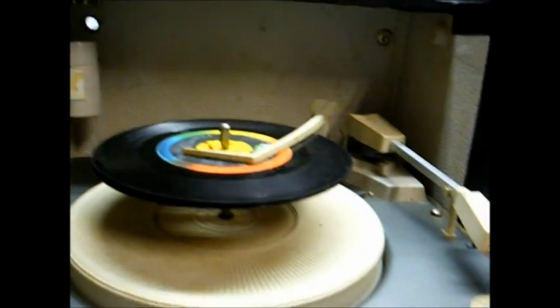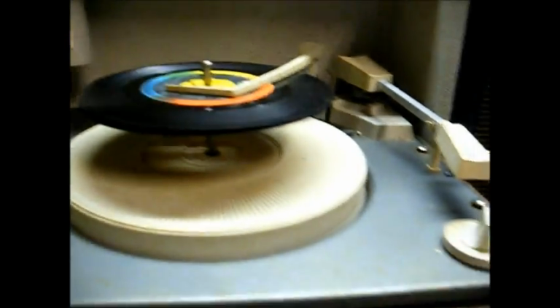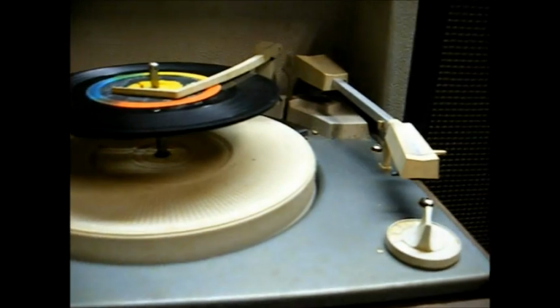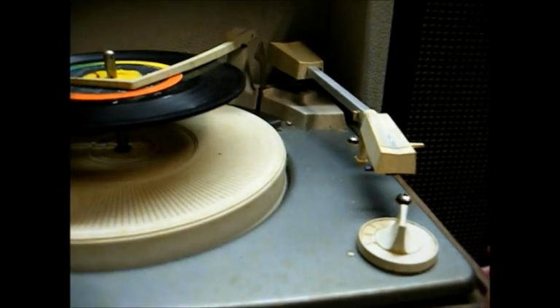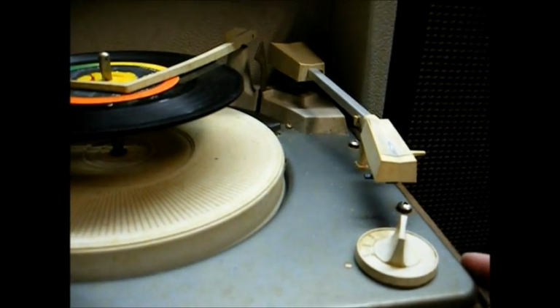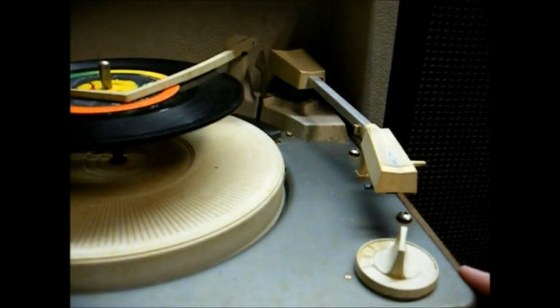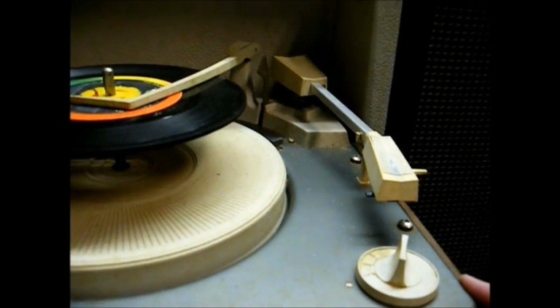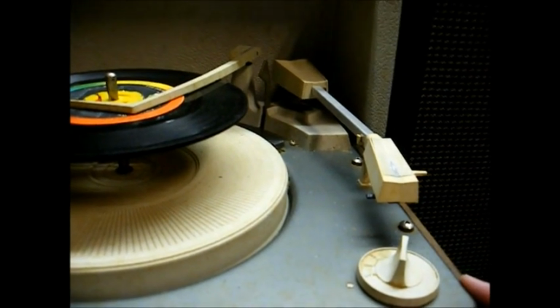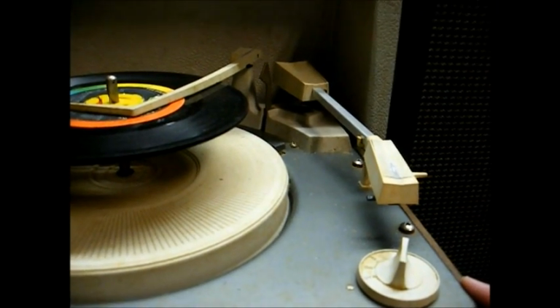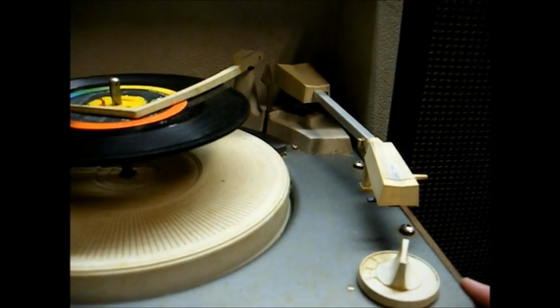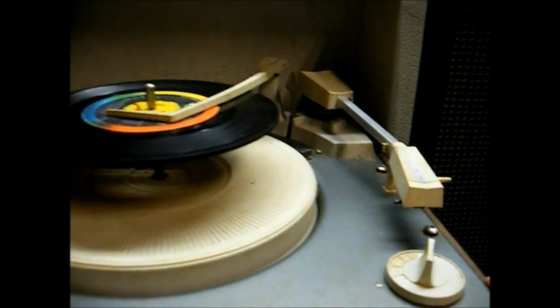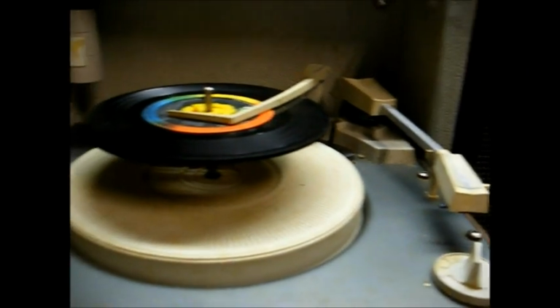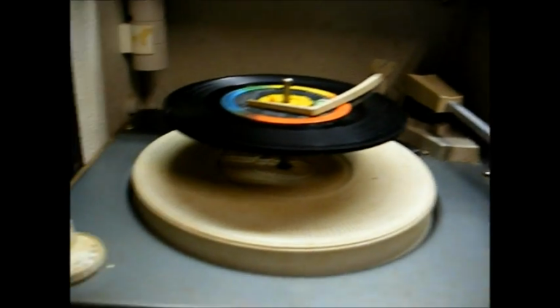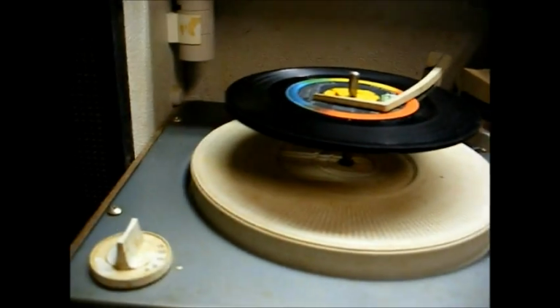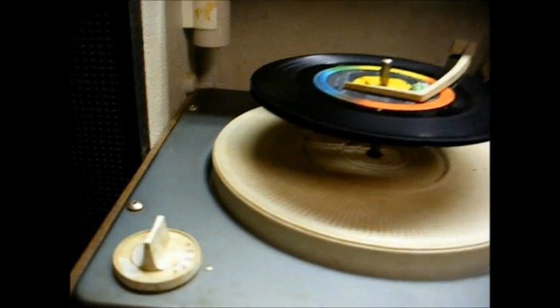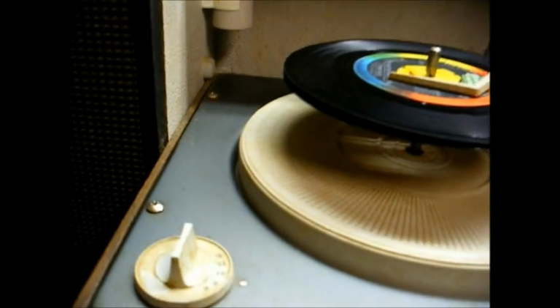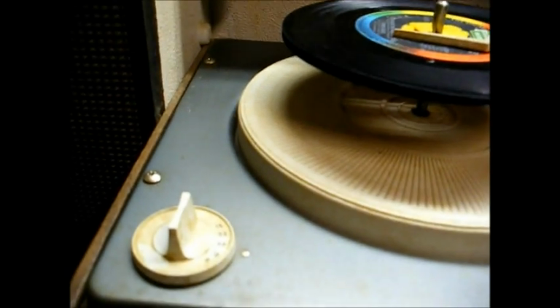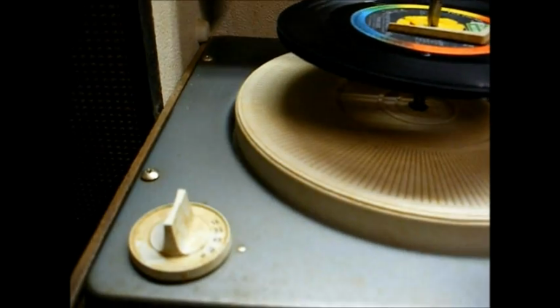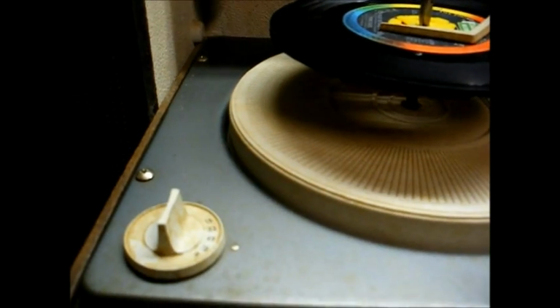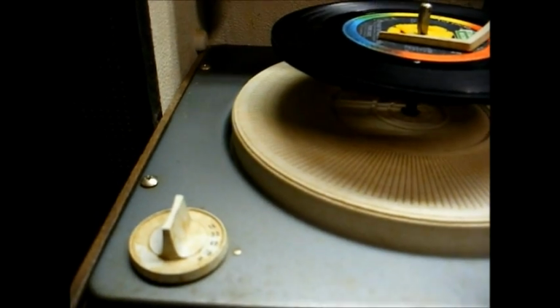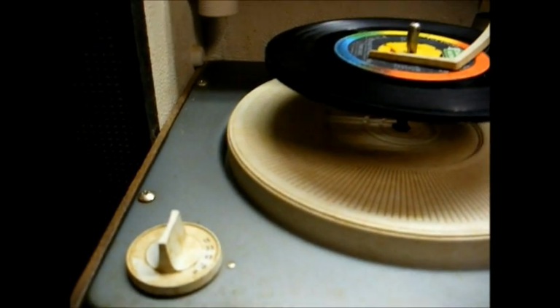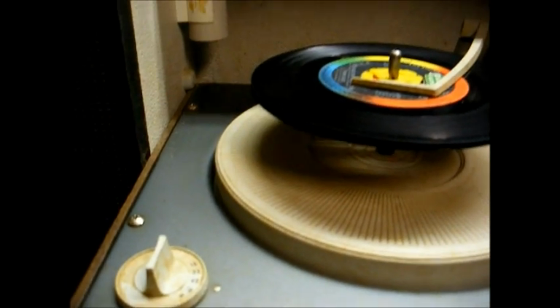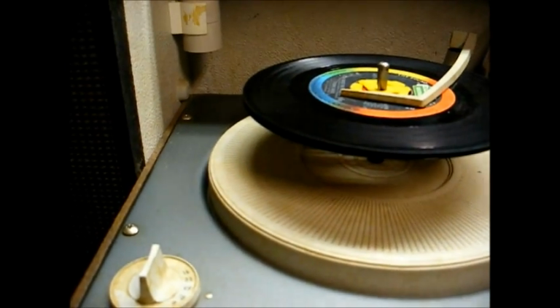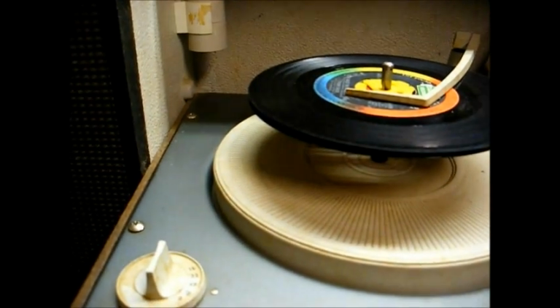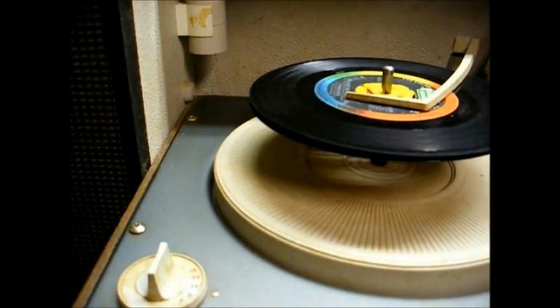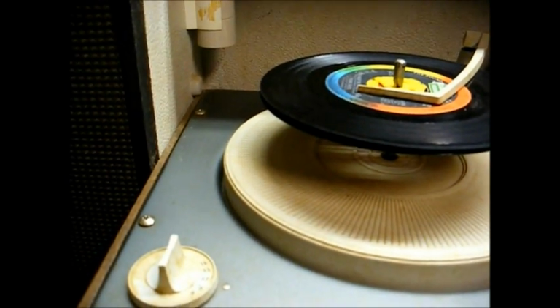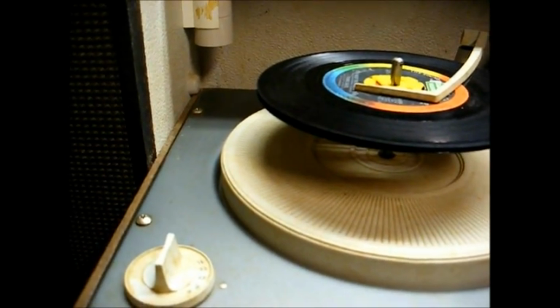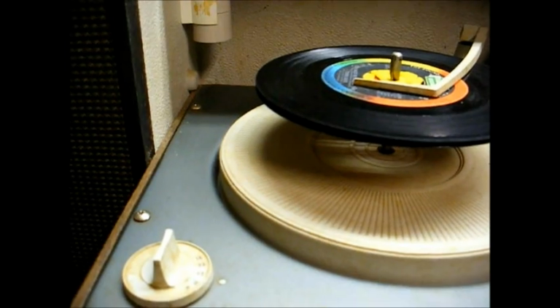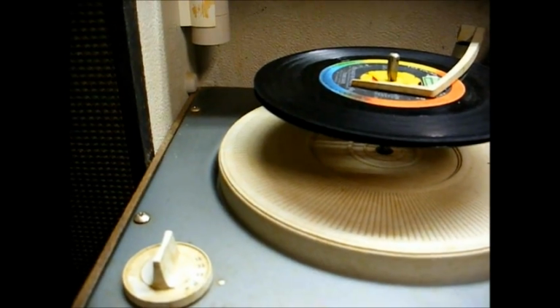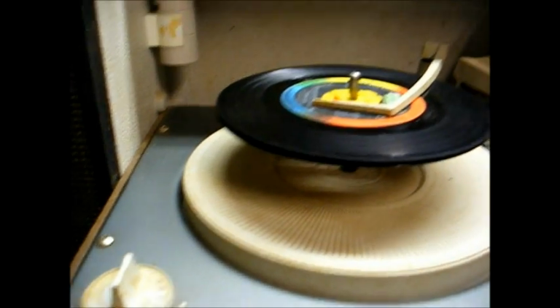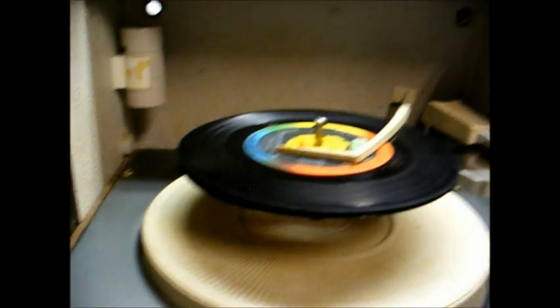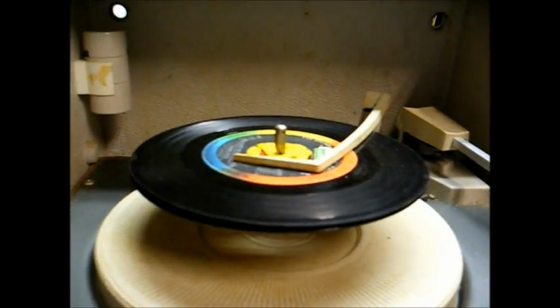And here's the record changer — this is an Admiral Enzyme record changer. It has speeds of 16, 33, 45, and 78, plus a neutral position.